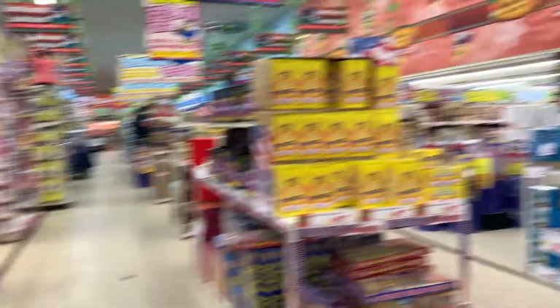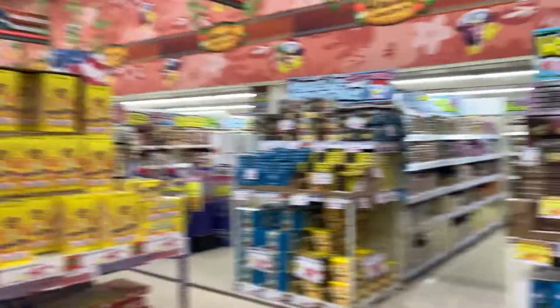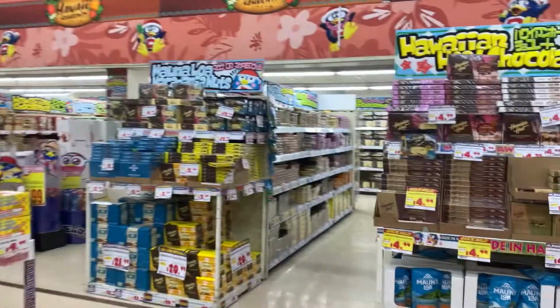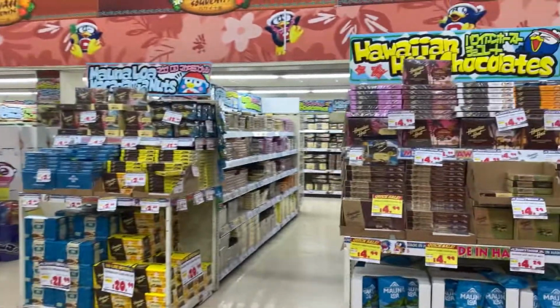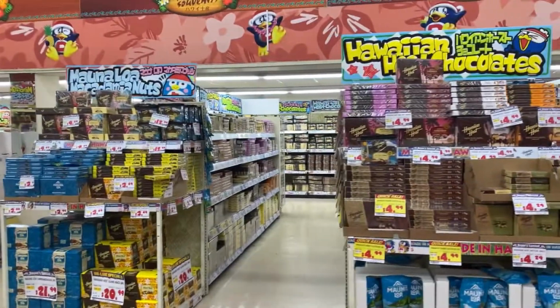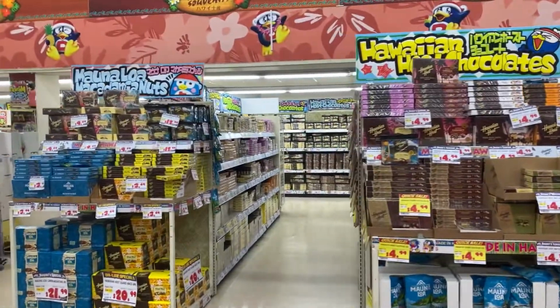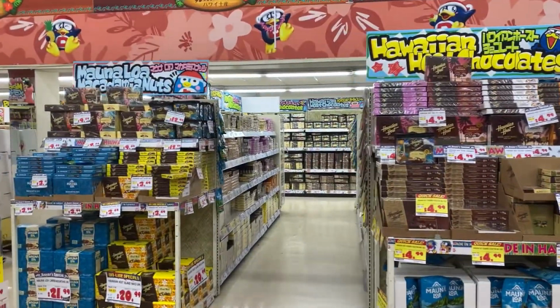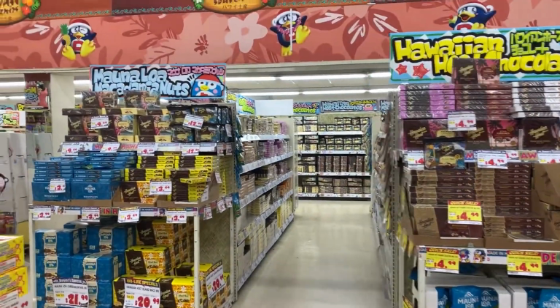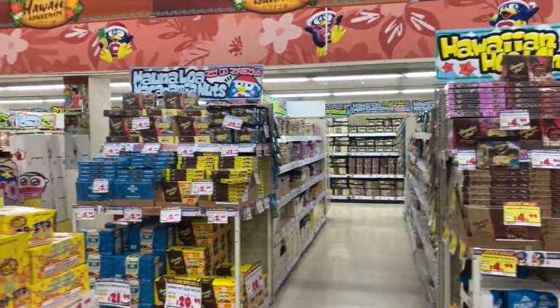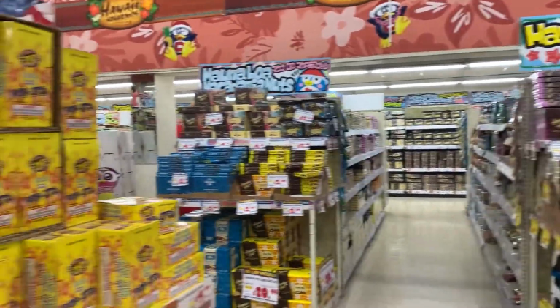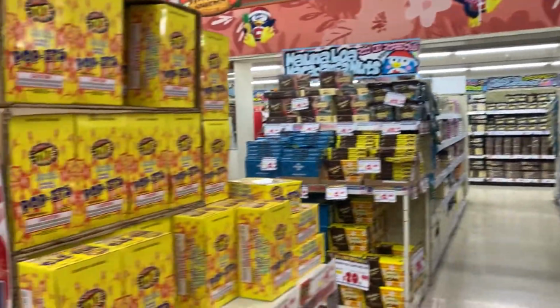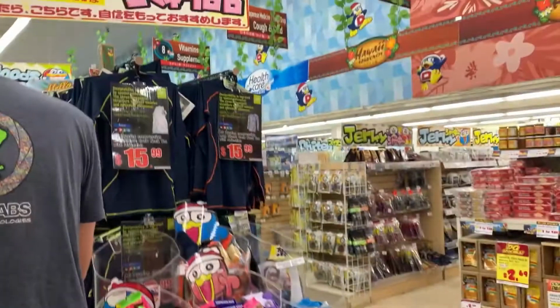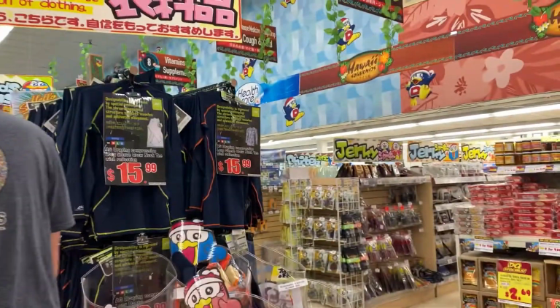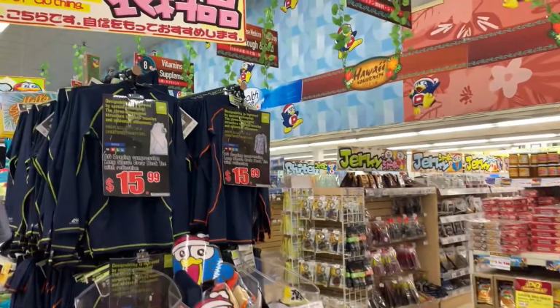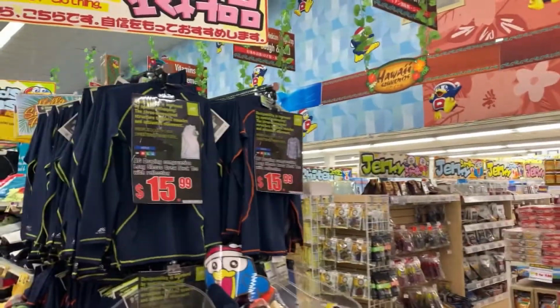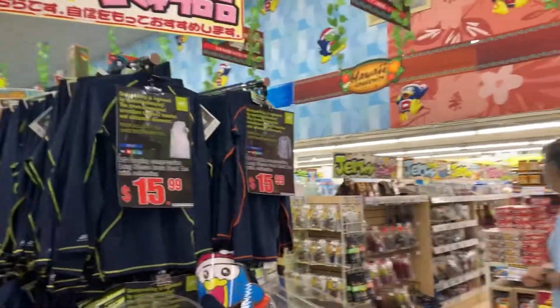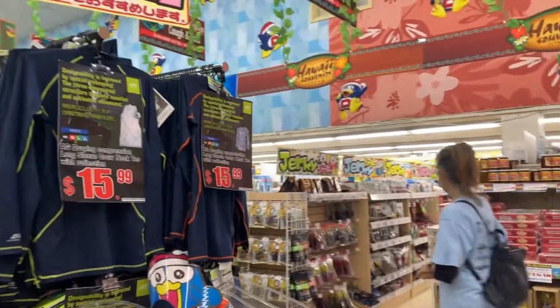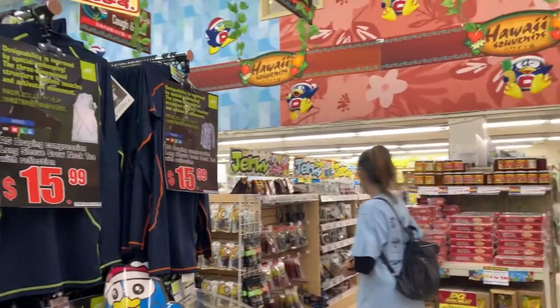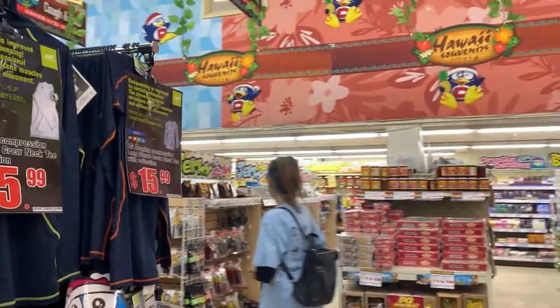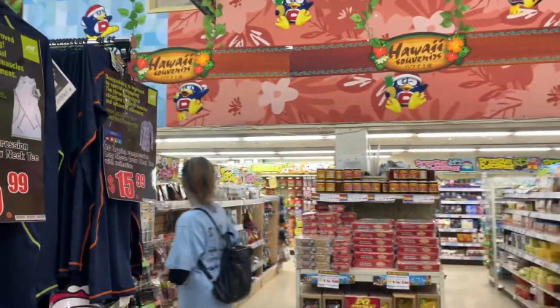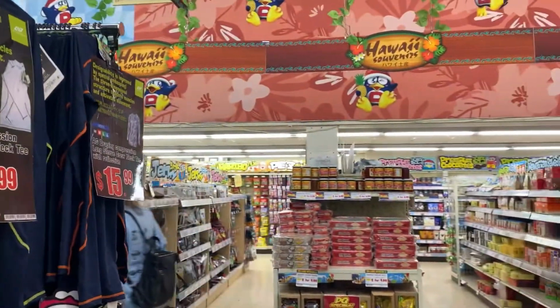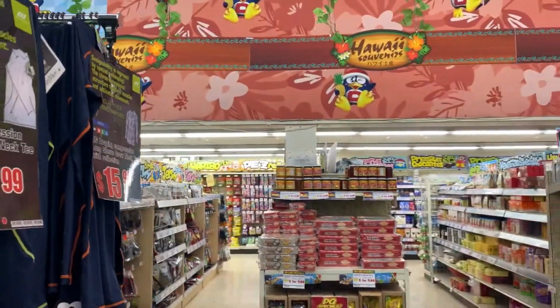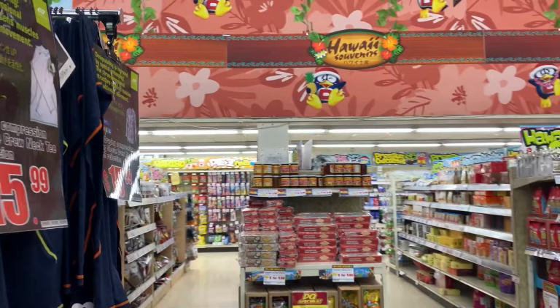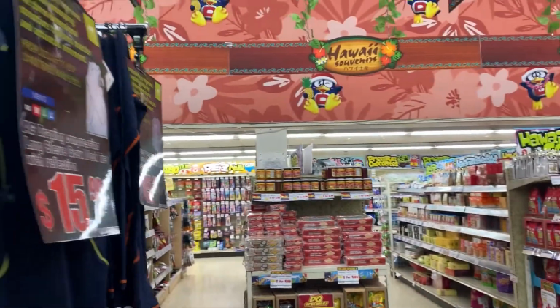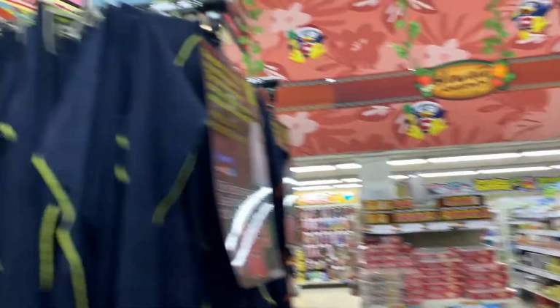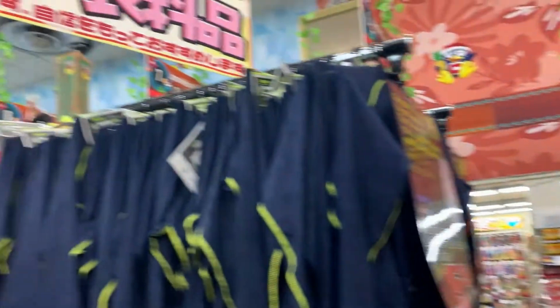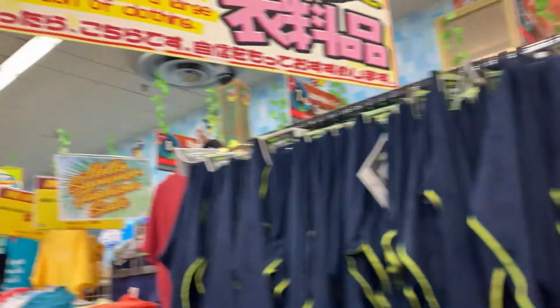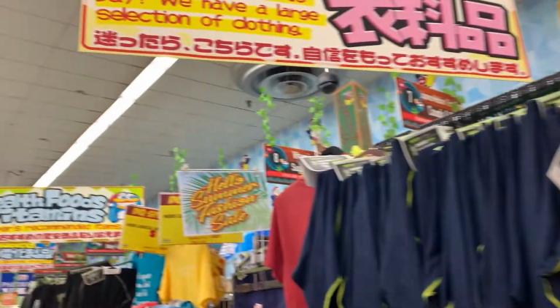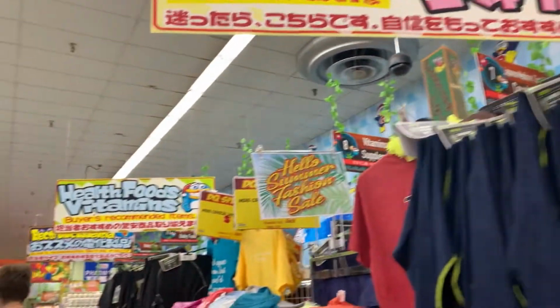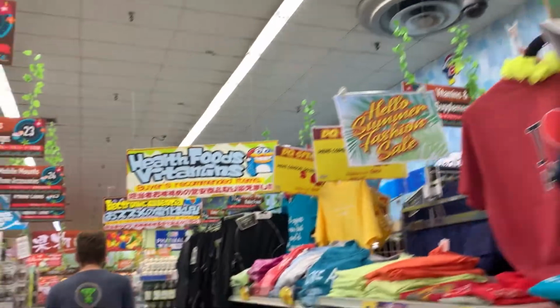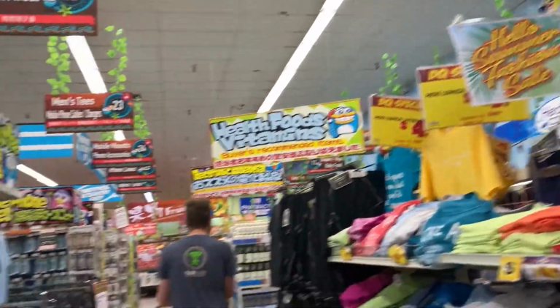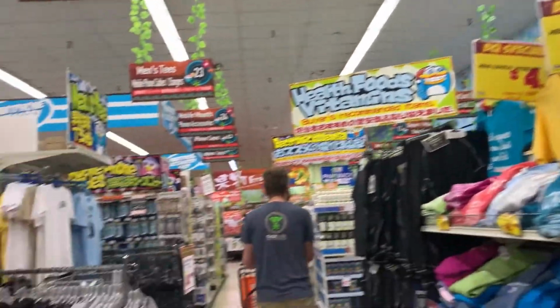There's also Hawaiian chocolate, so if you're looking for those macadamia chocolates to take home, this is a good place. There's also other Hawaii foods and clothes.